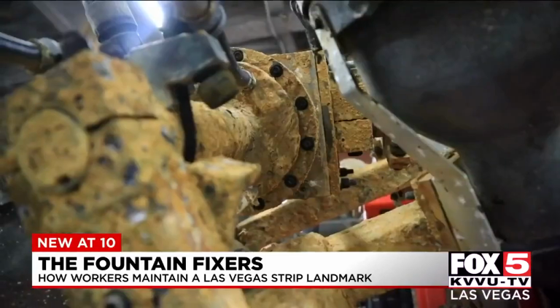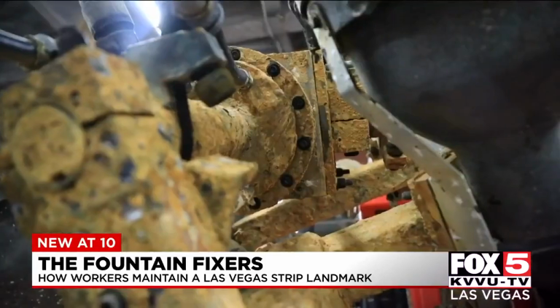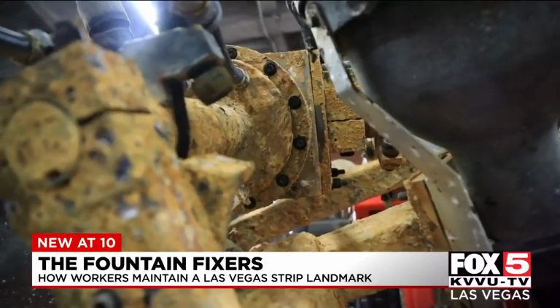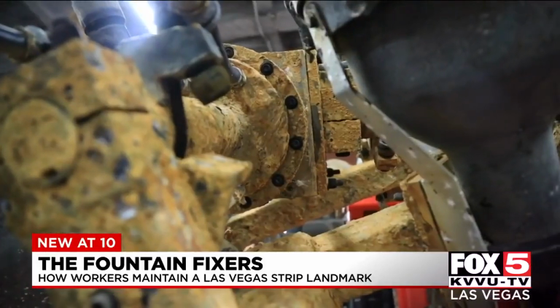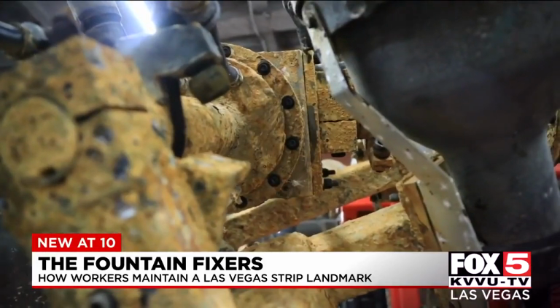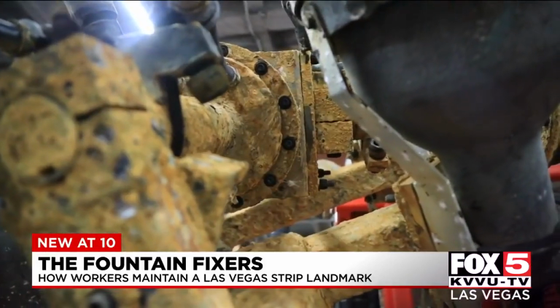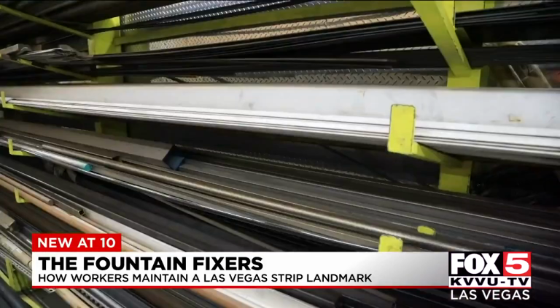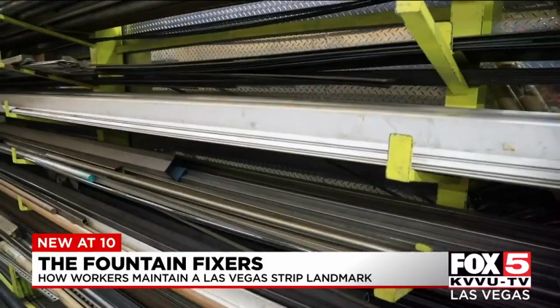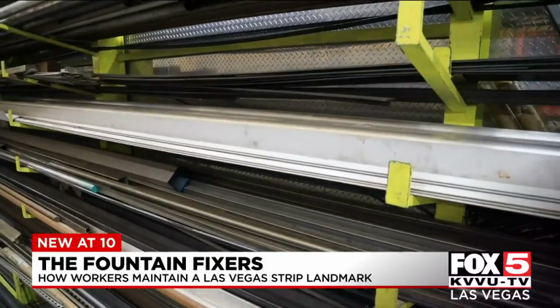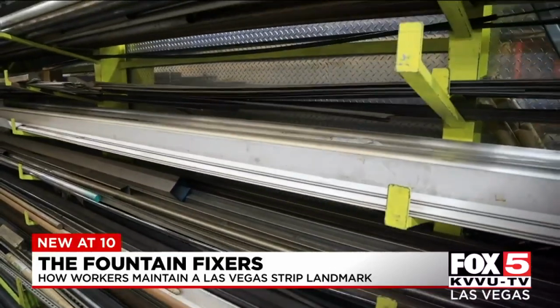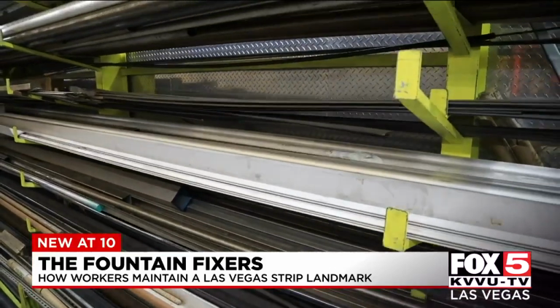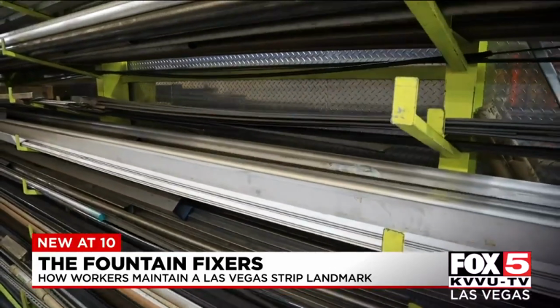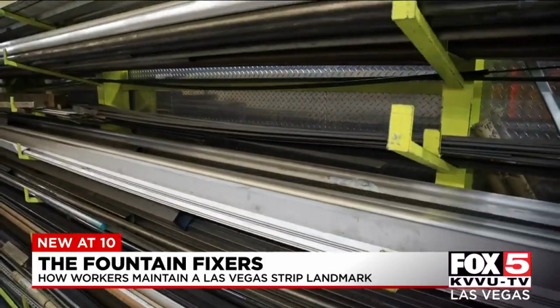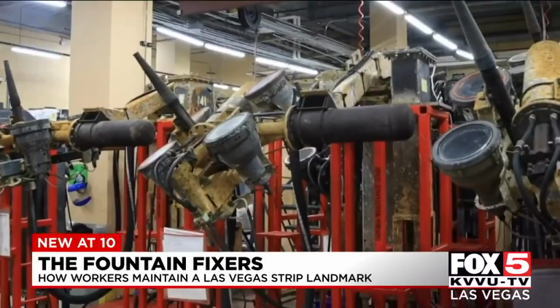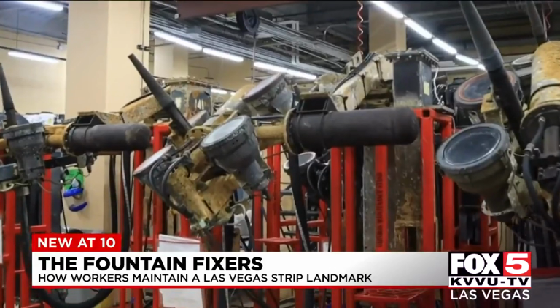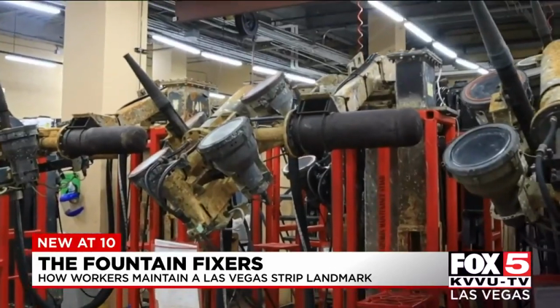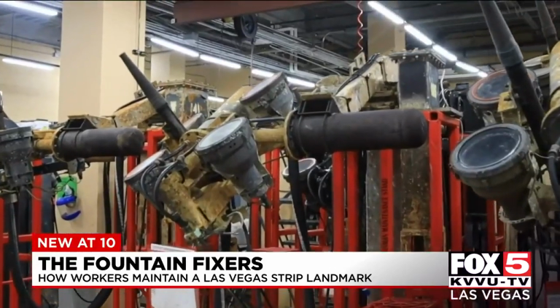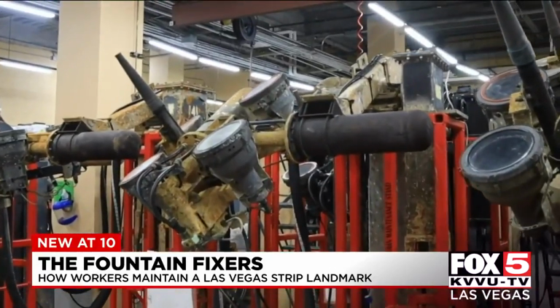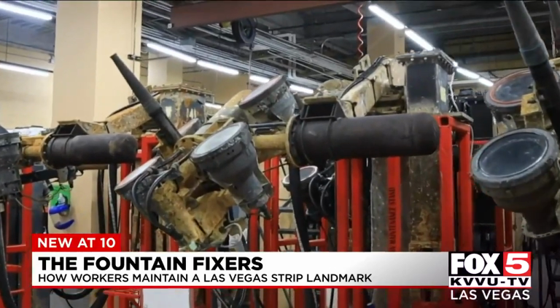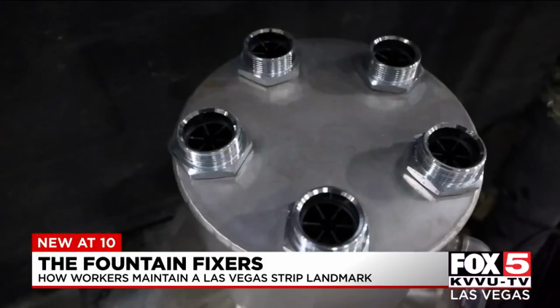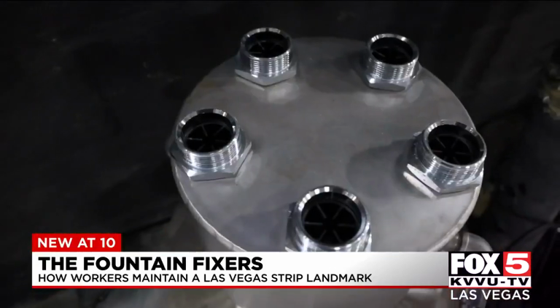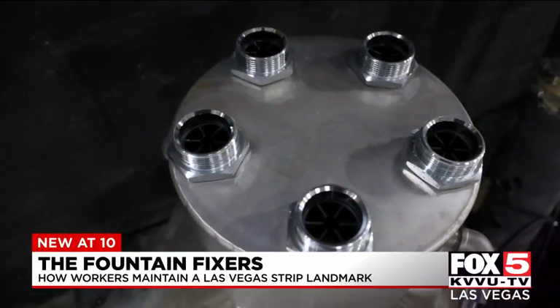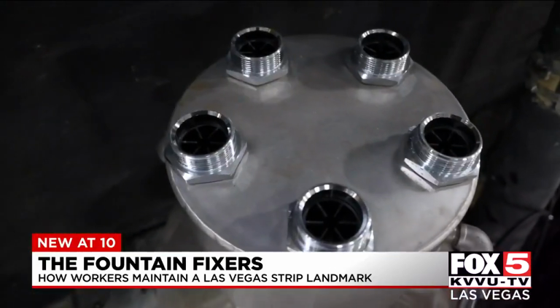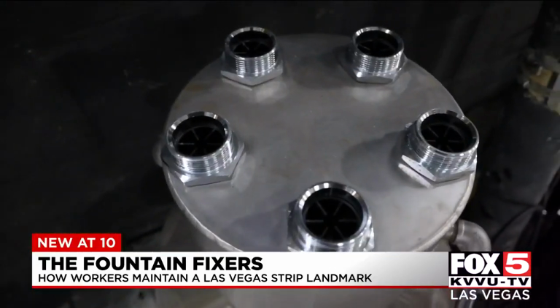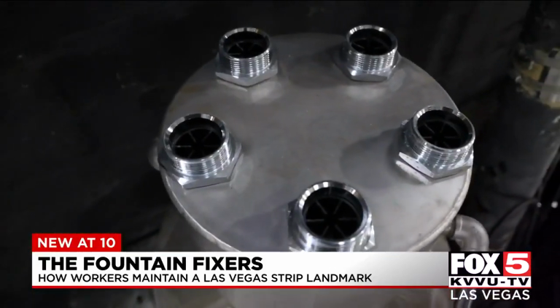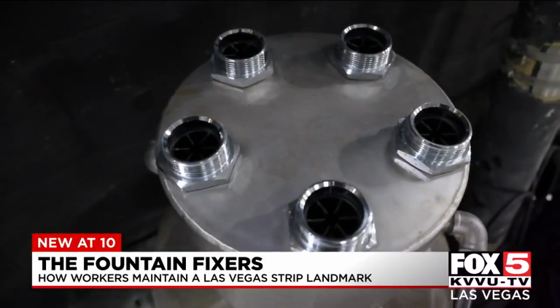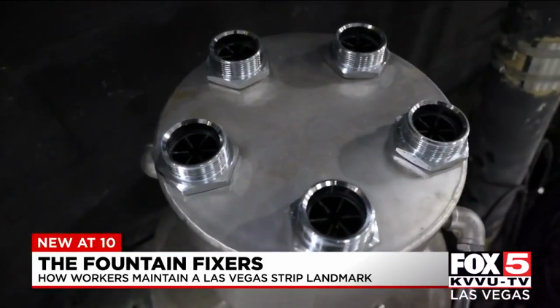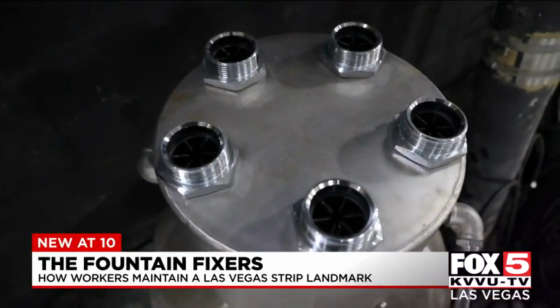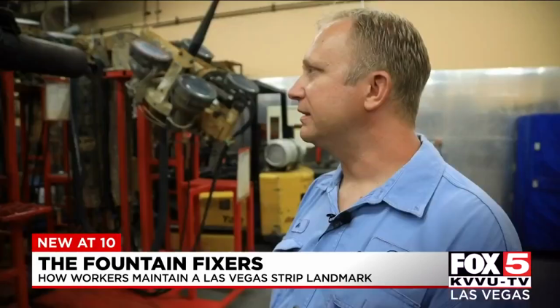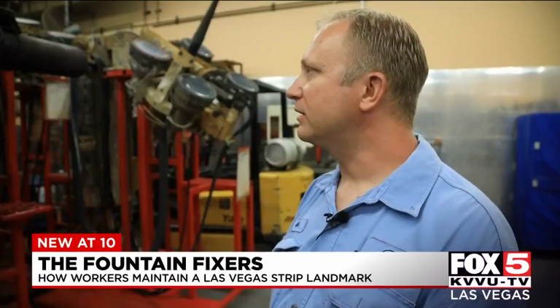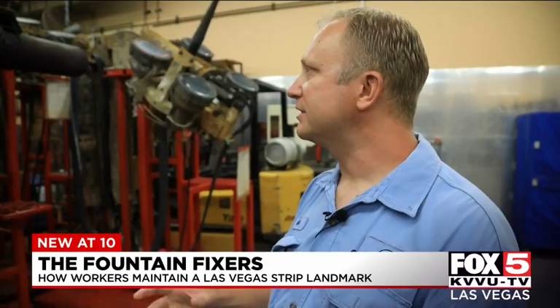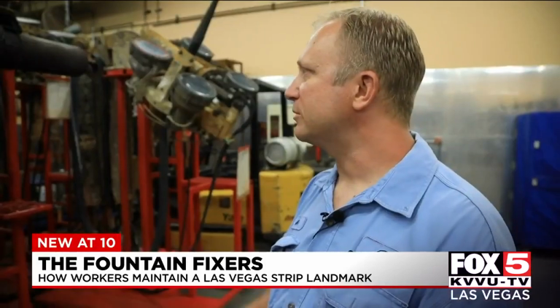Today, instead of using metal, the engineers are going with something more durable — stainless steel. They last a little bit longer and they don't rust as much.